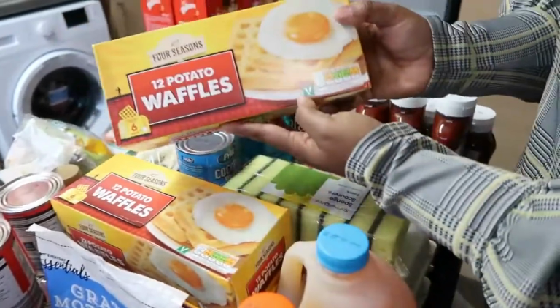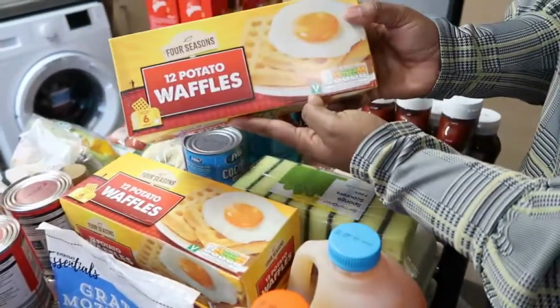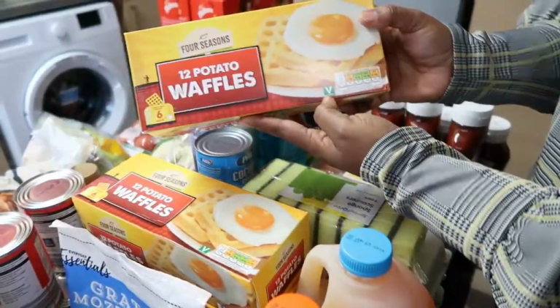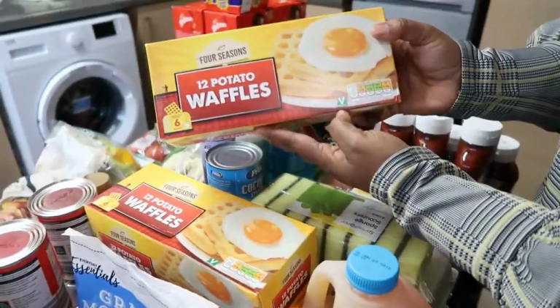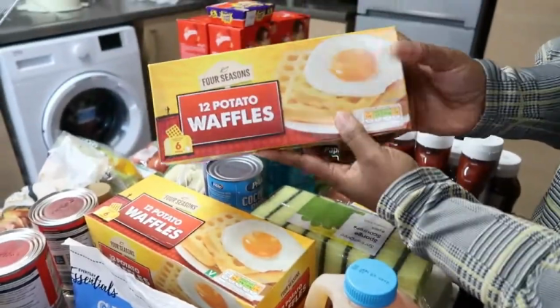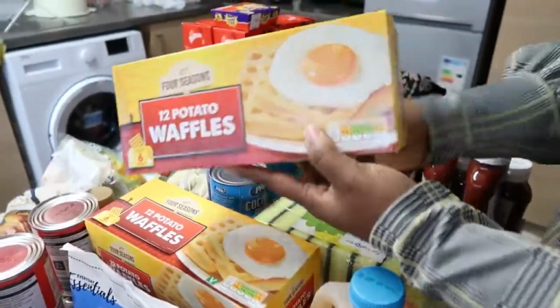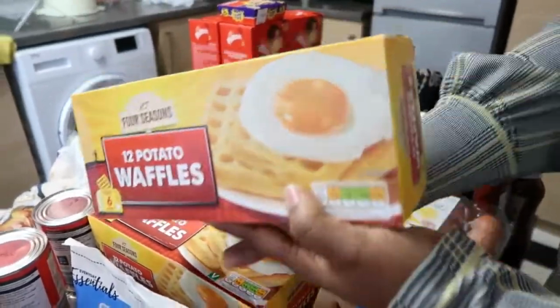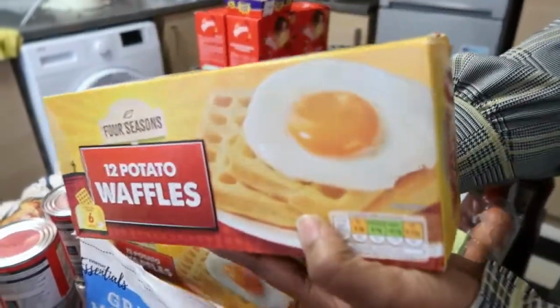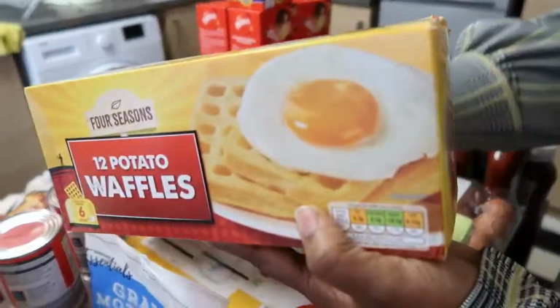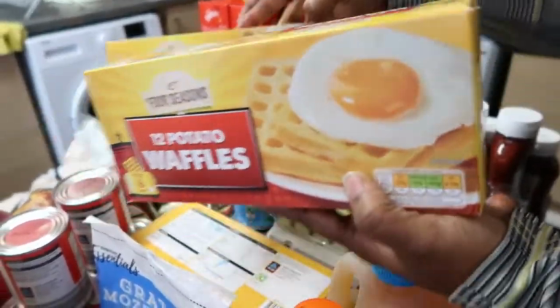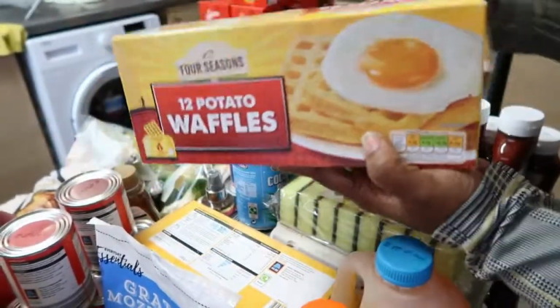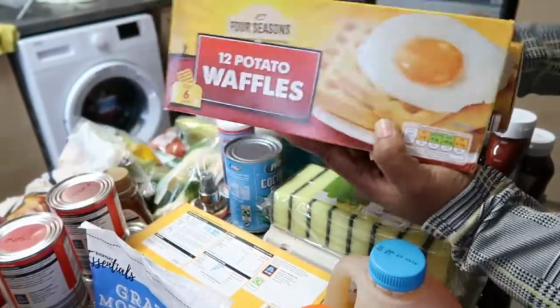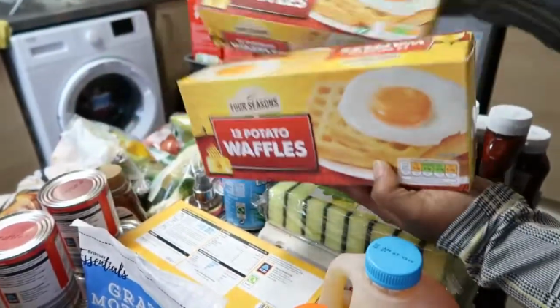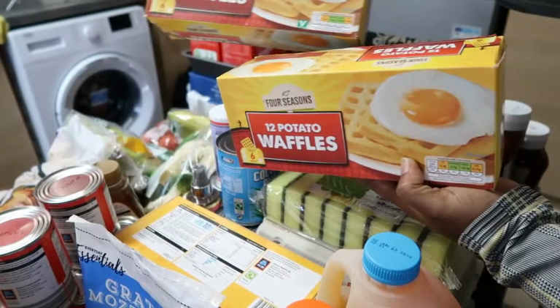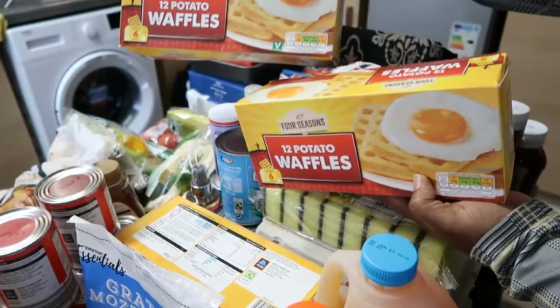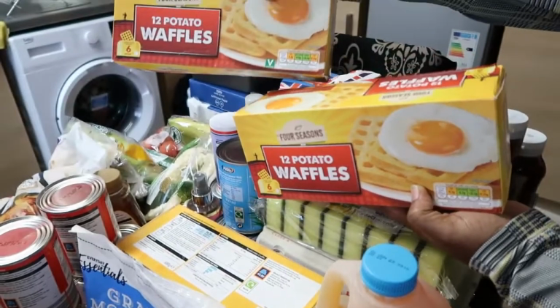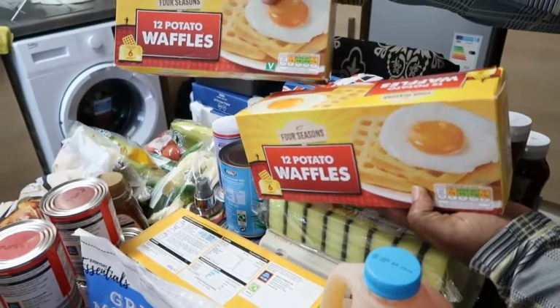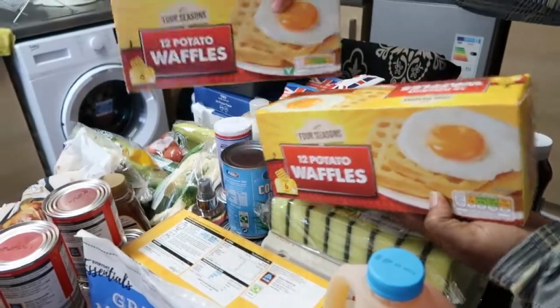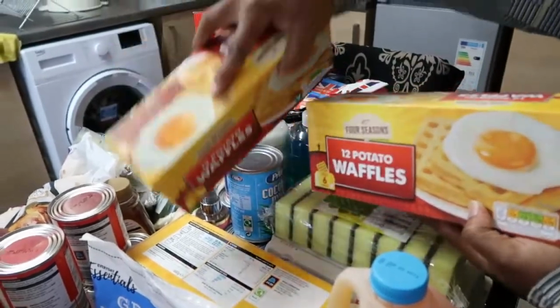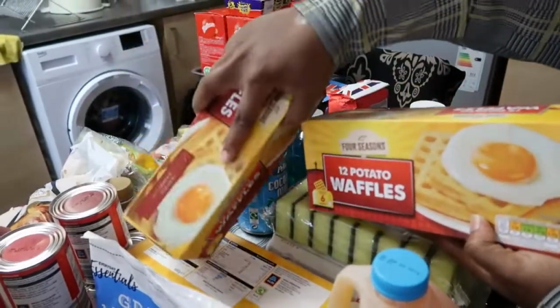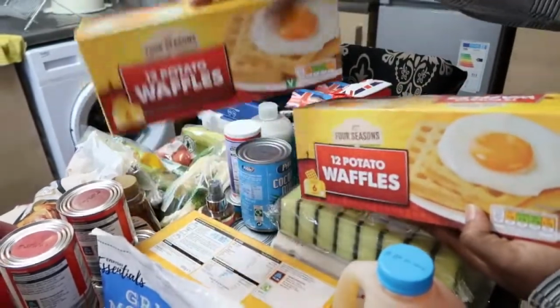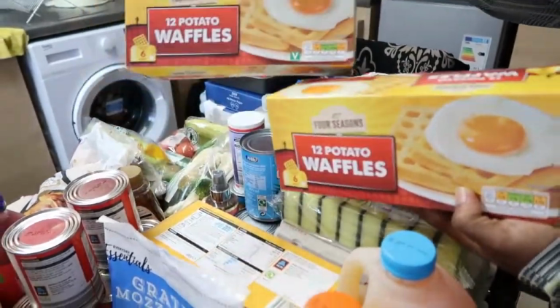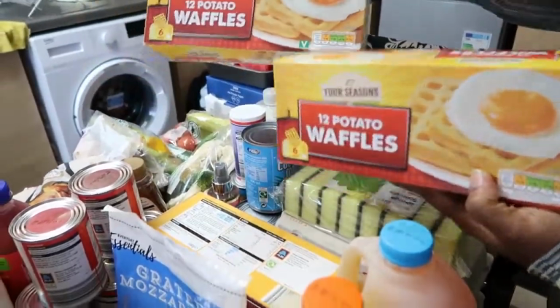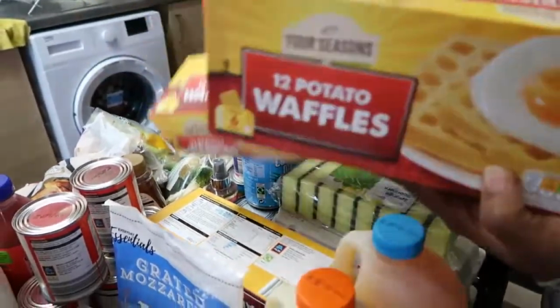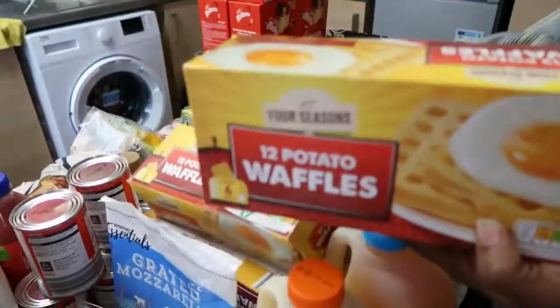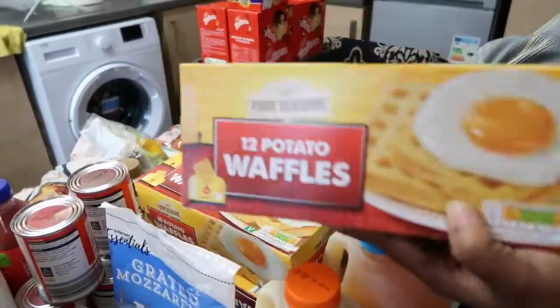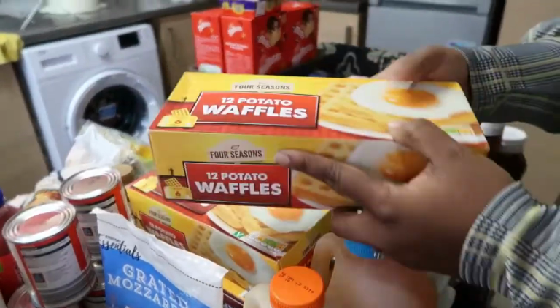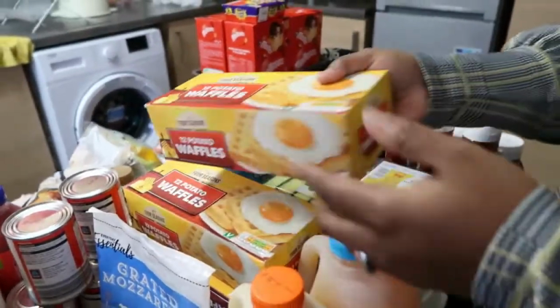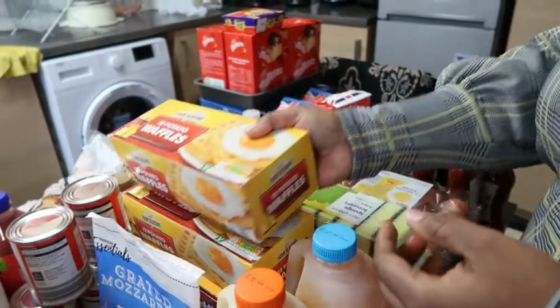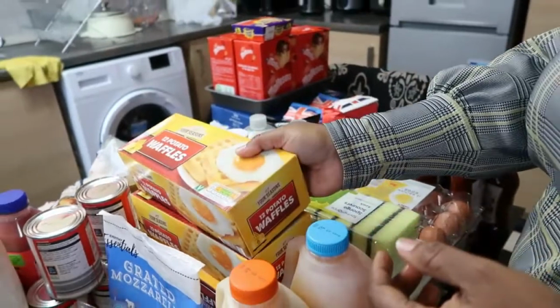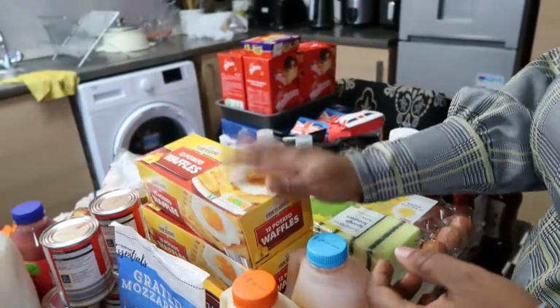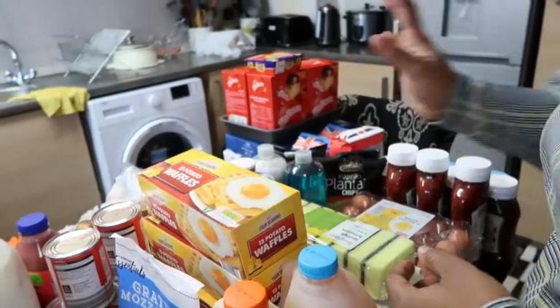We have some waffles — the waffles are 85p and I got four of them. They are from Aldi.